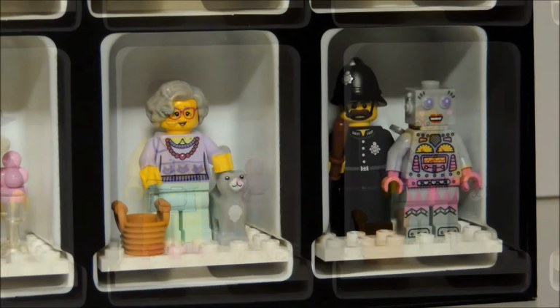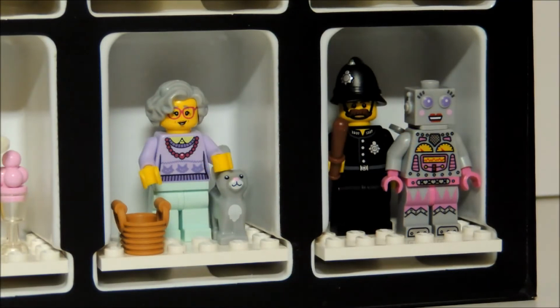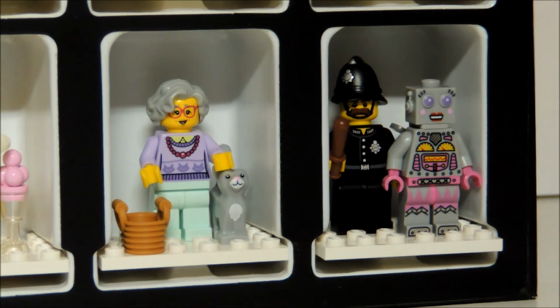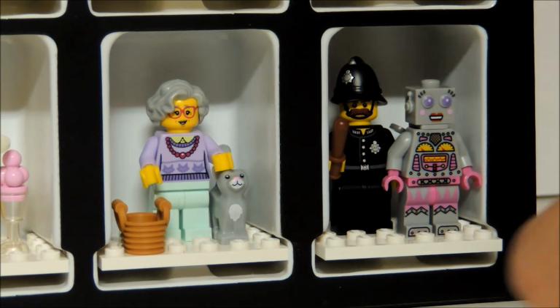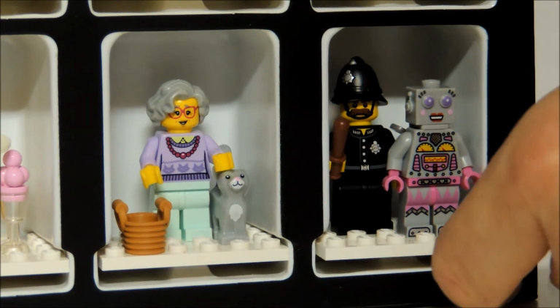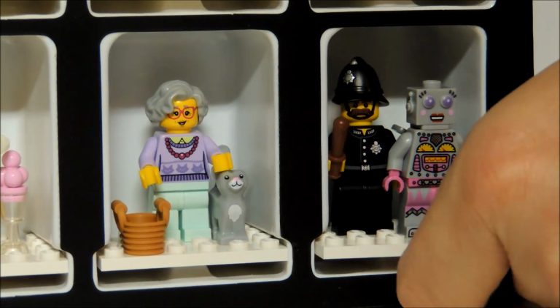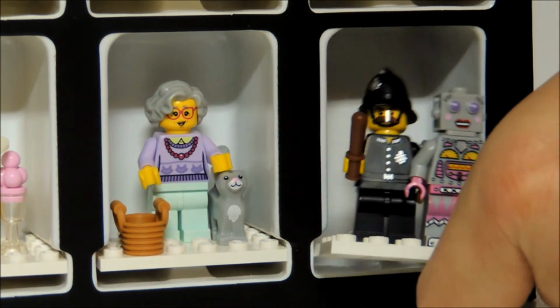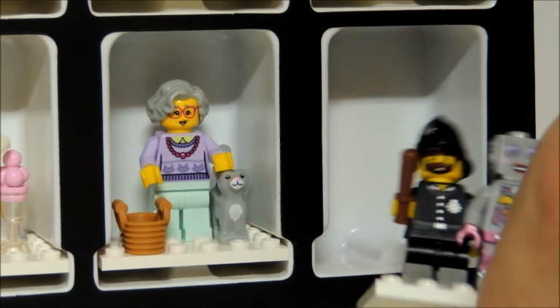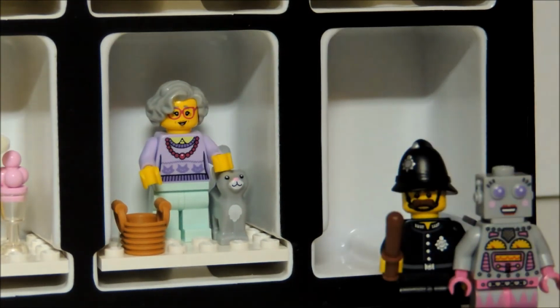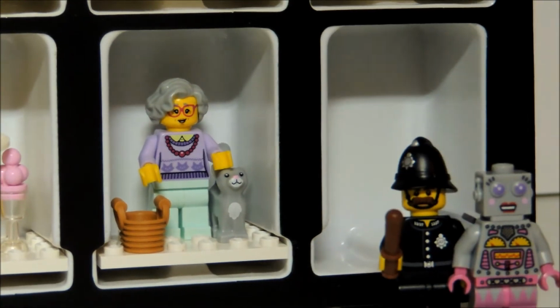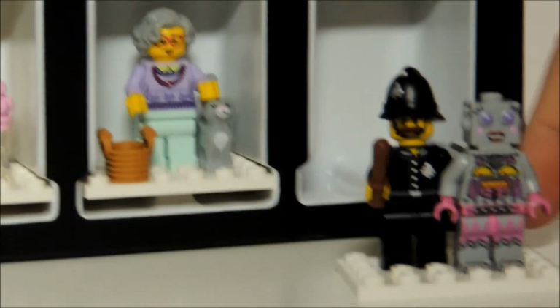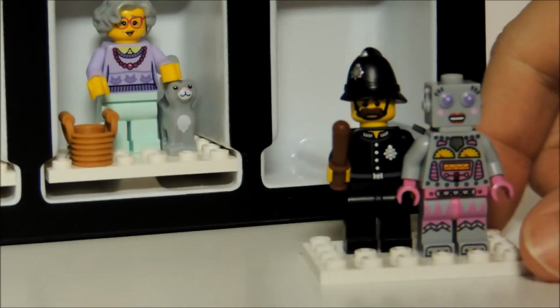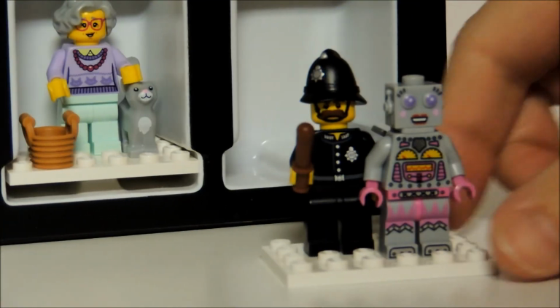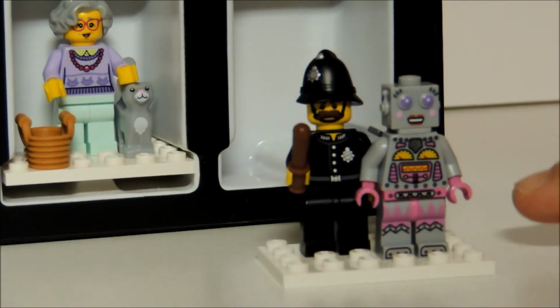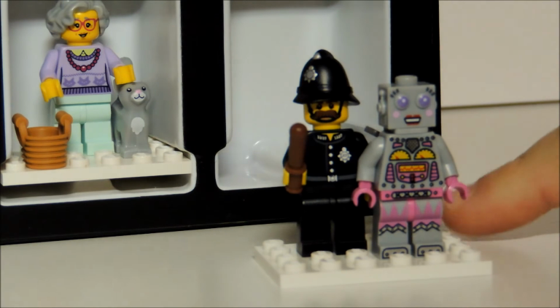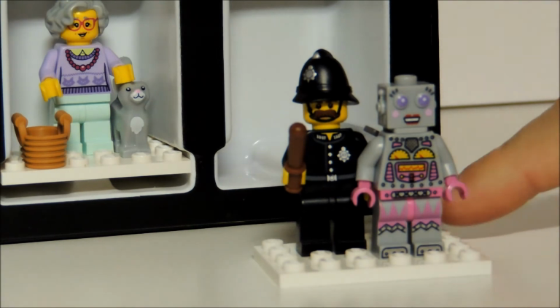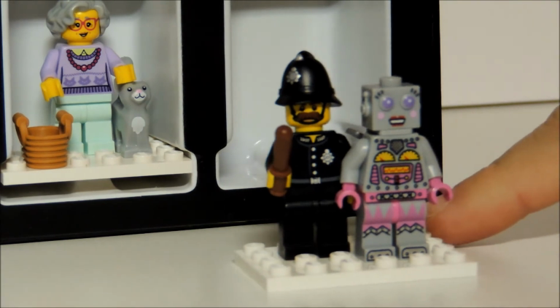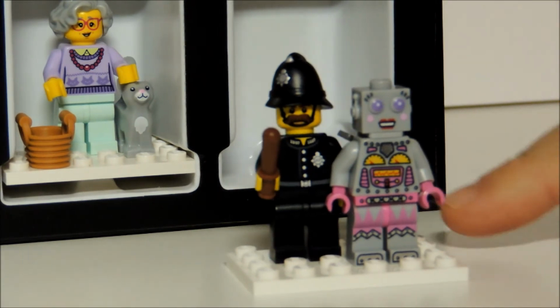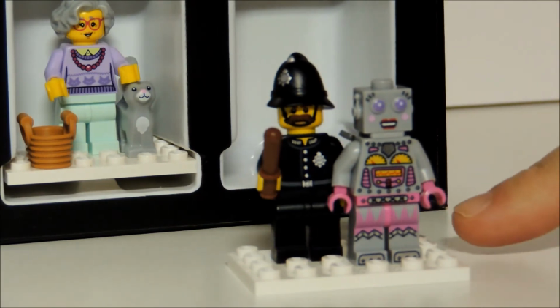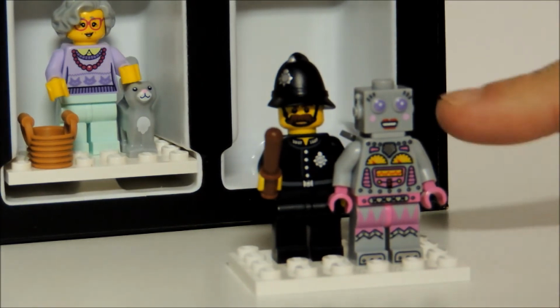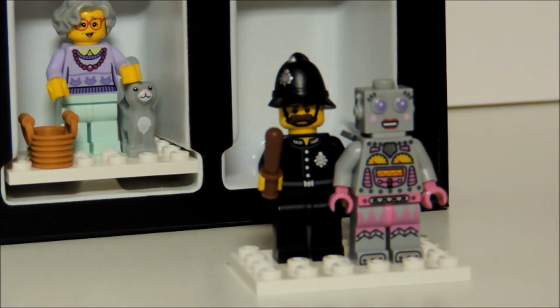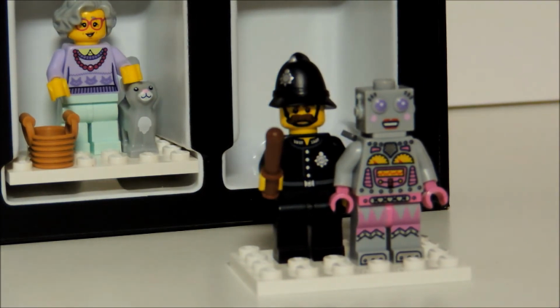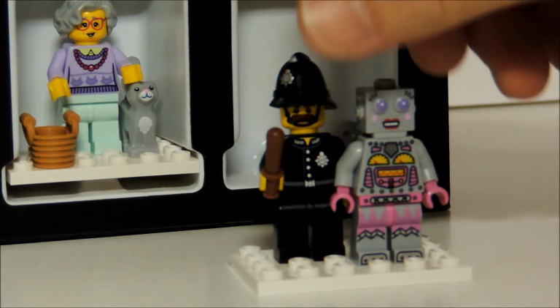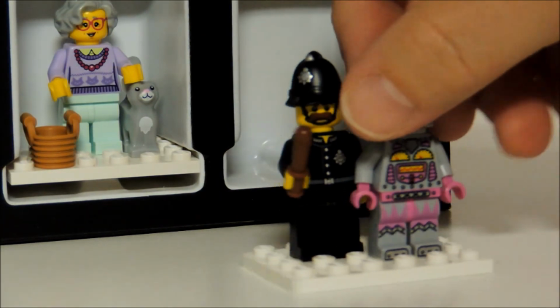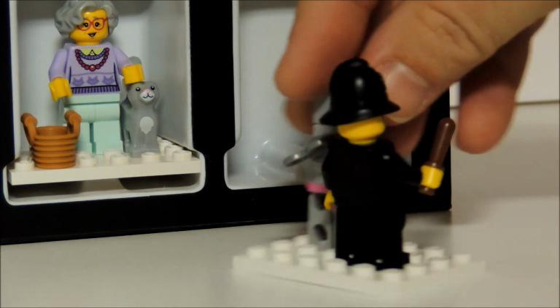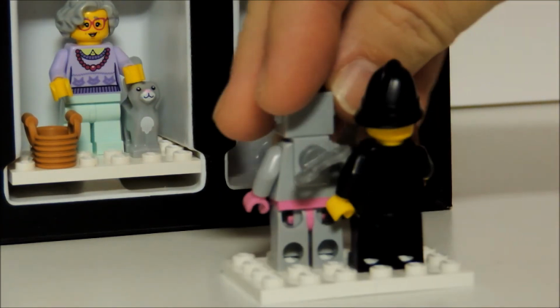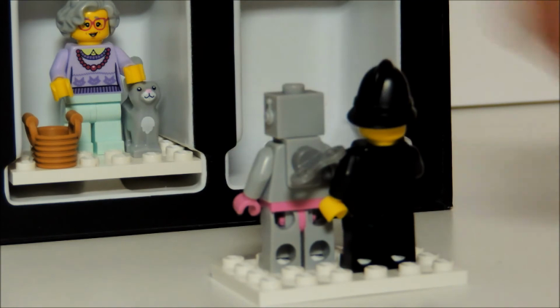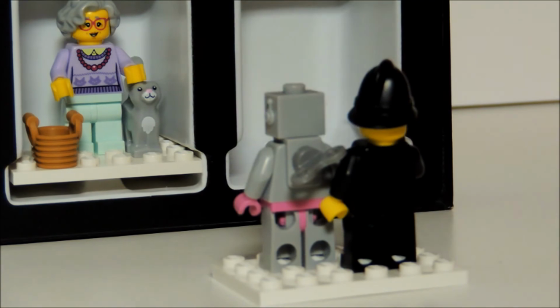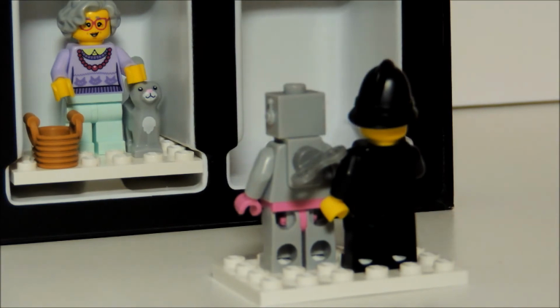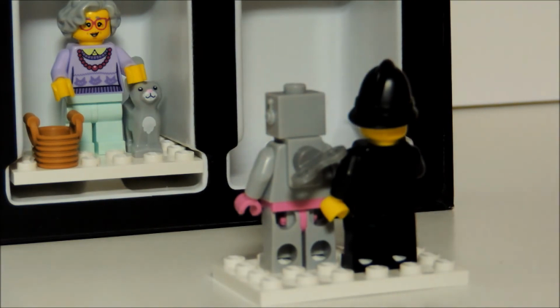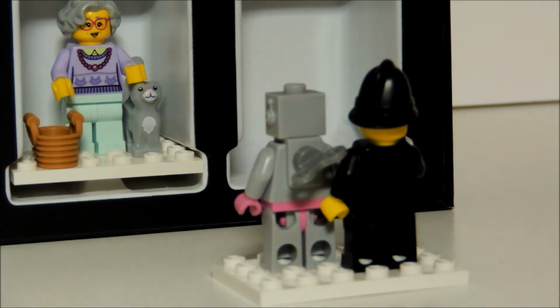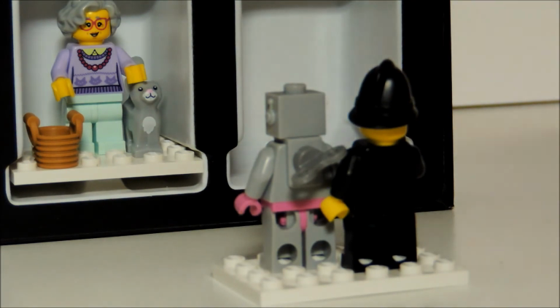The last two figures I actually had to put in one space because there's only room for 15 figures. You have the constable and the lady robot. The constable comes with his black hat and his stick. And the lady robot actually has a little wind mechanism in the back.